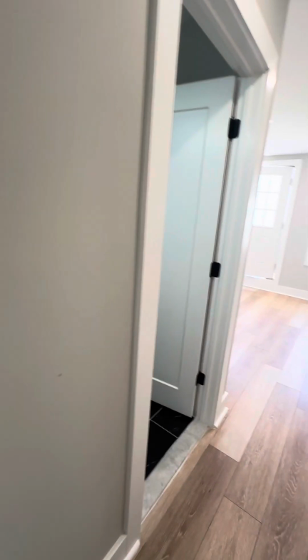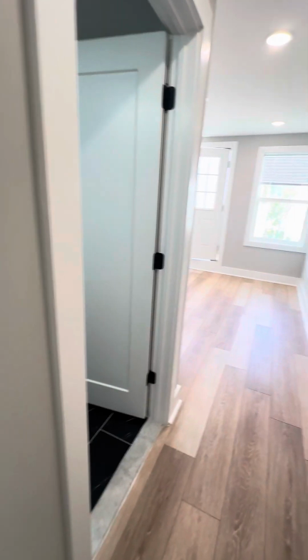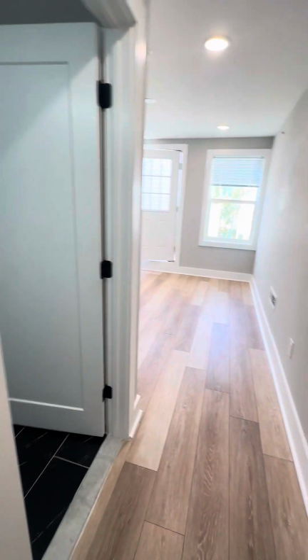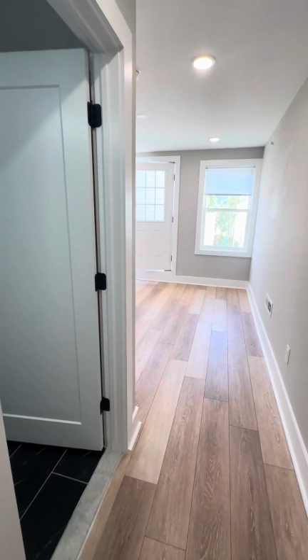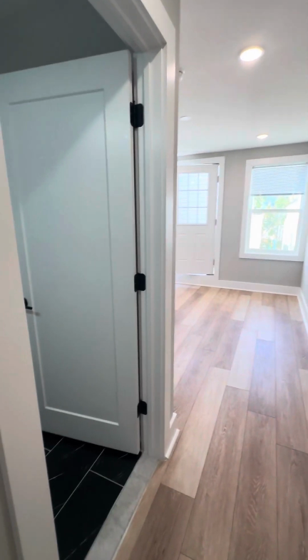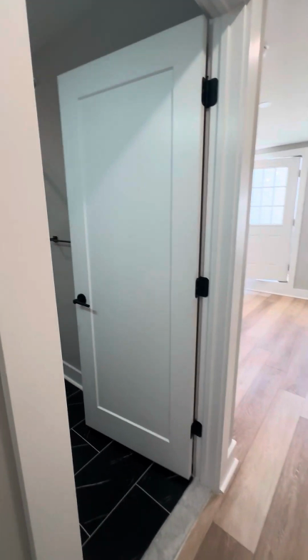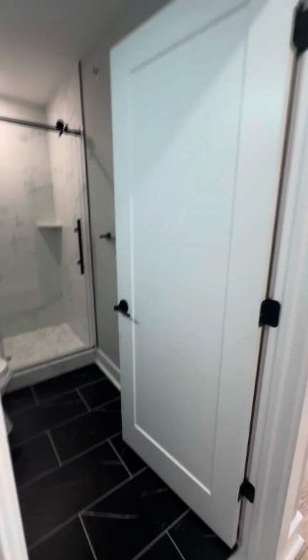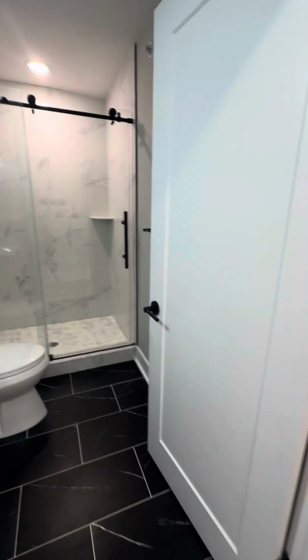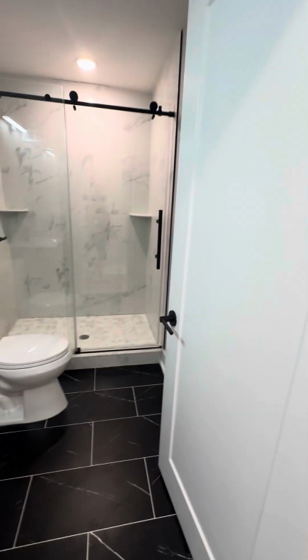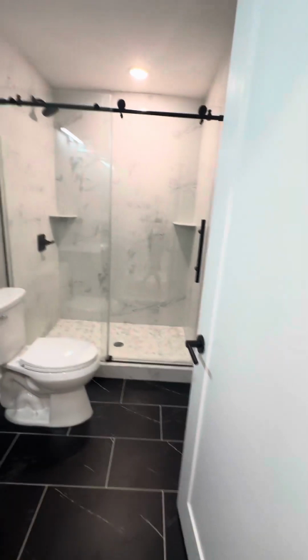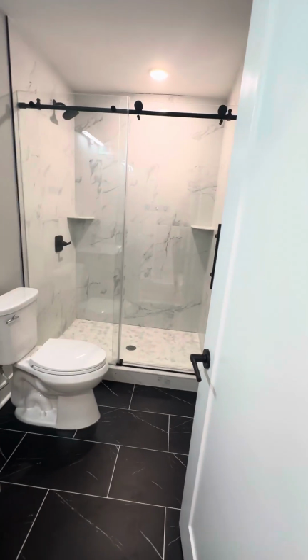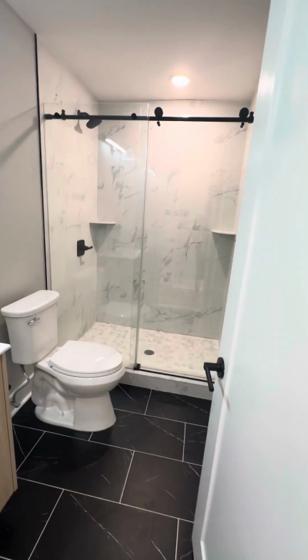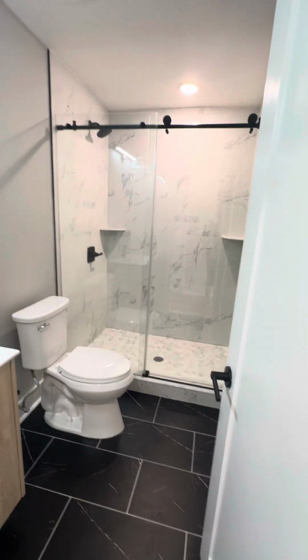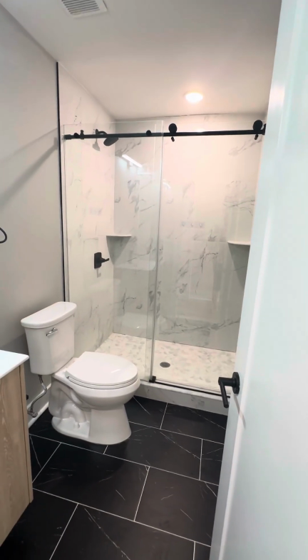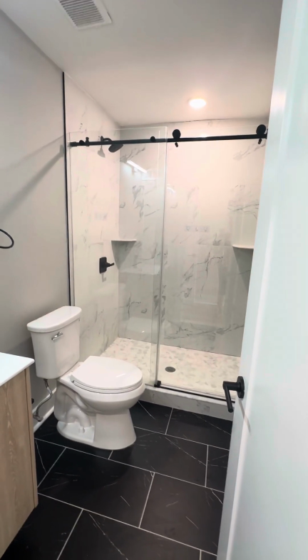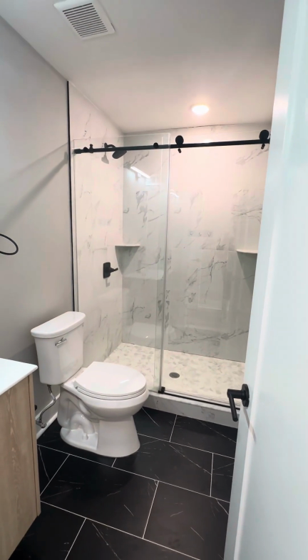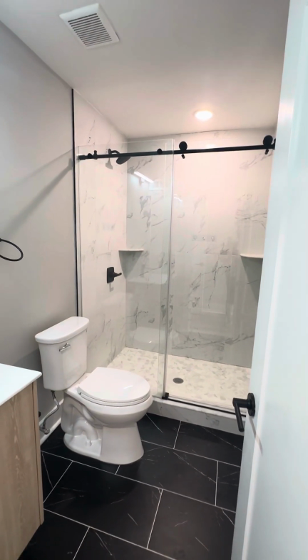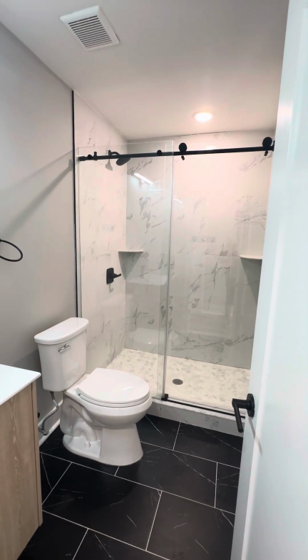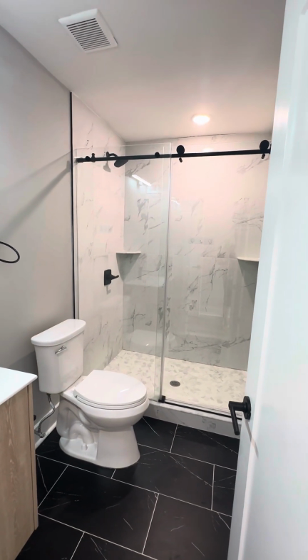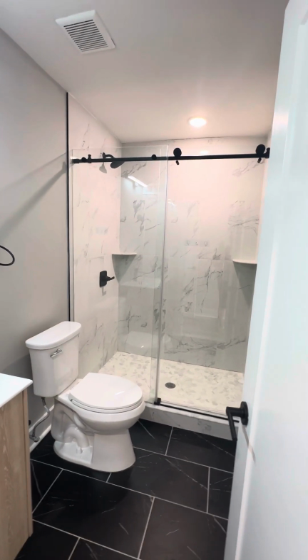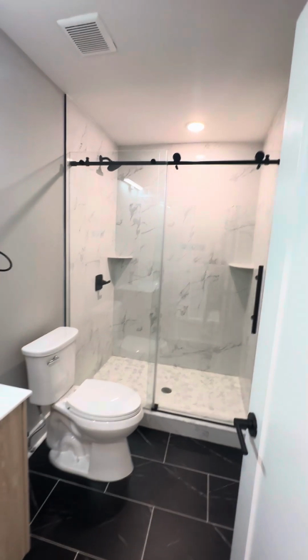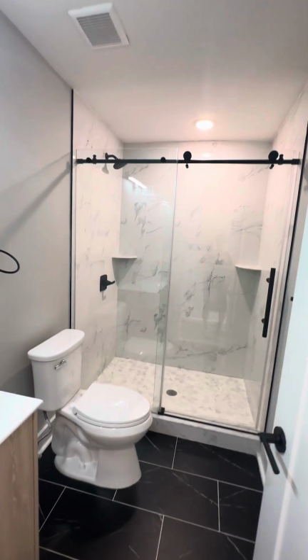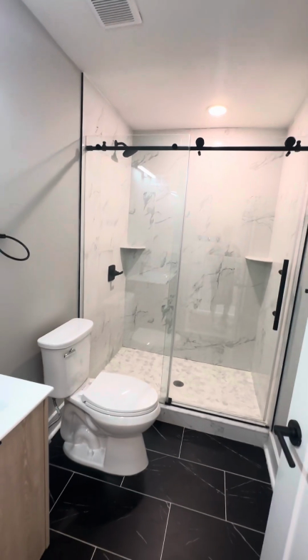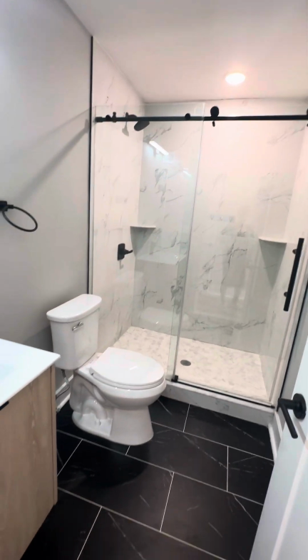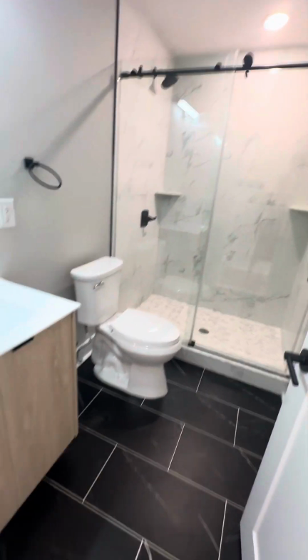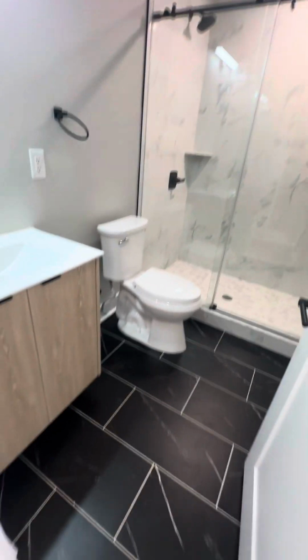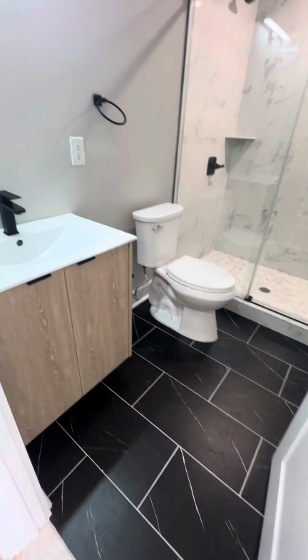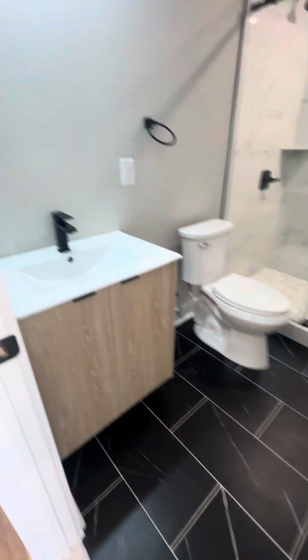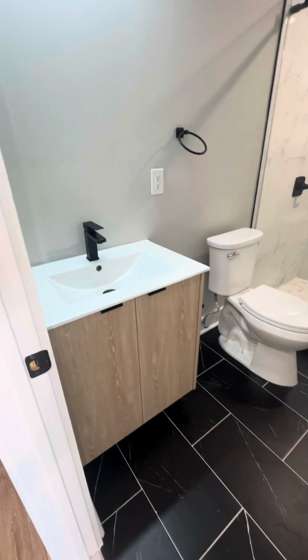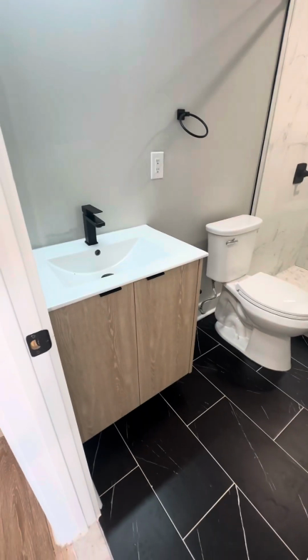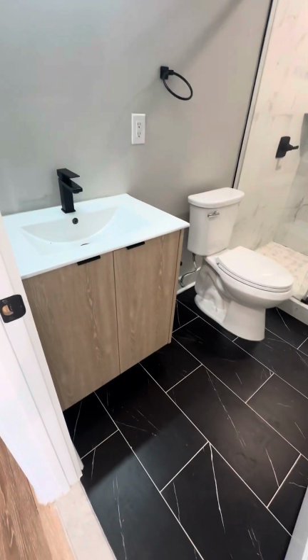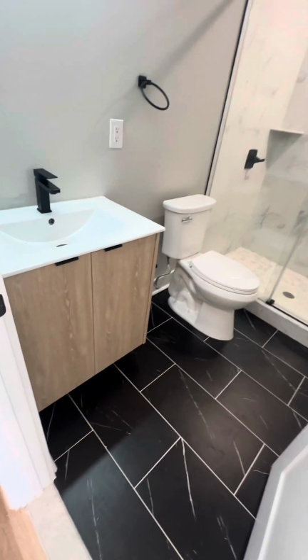This is going to be your master suite. You have your own private bathroom up here with a walk-in shower, gorgeous glass doors, tile going all the way up, rainforest shower head, beautiful tile floor, and a beautiful vanity.